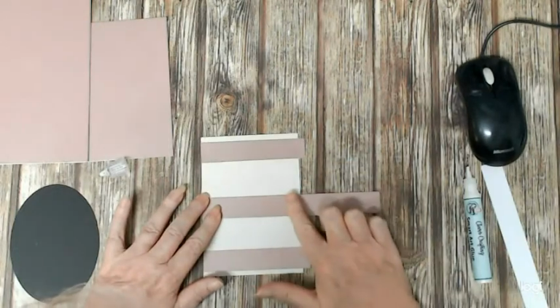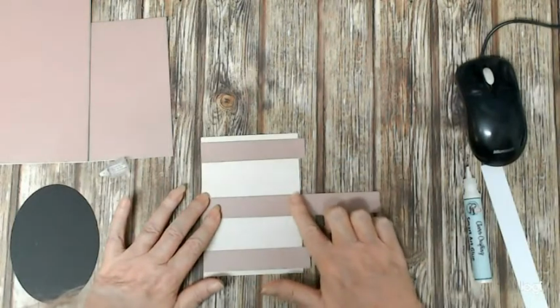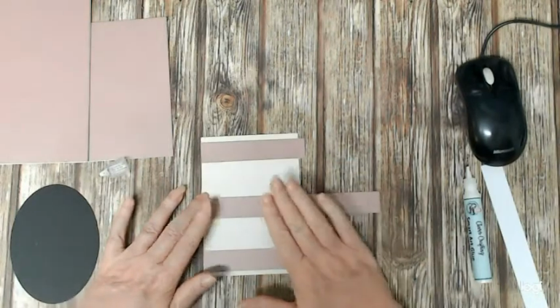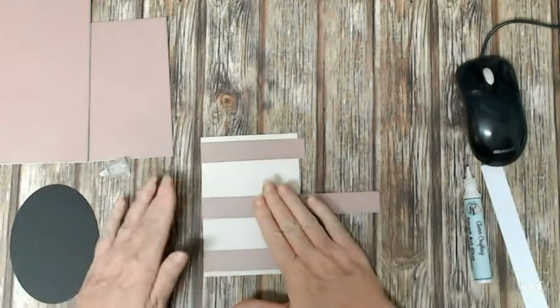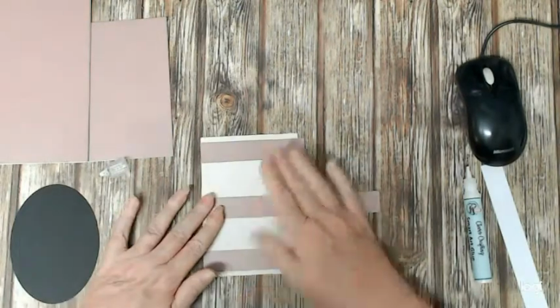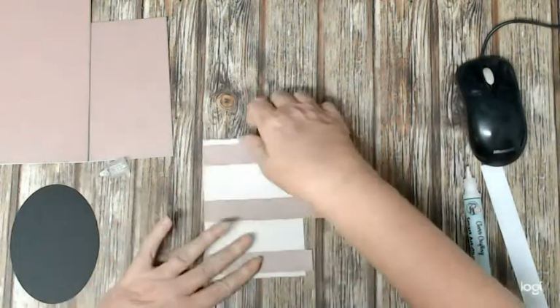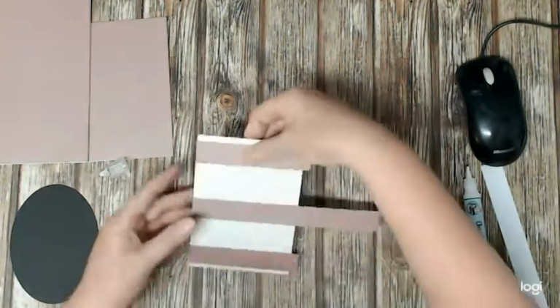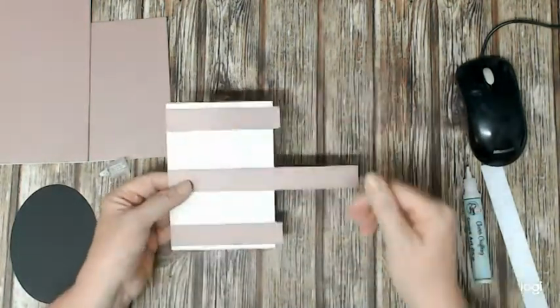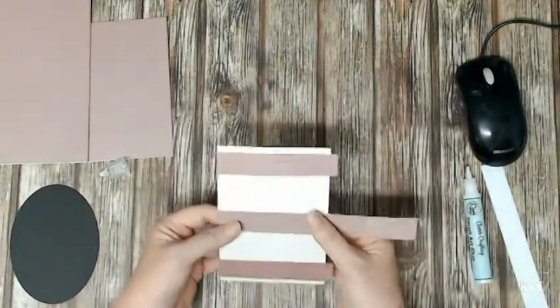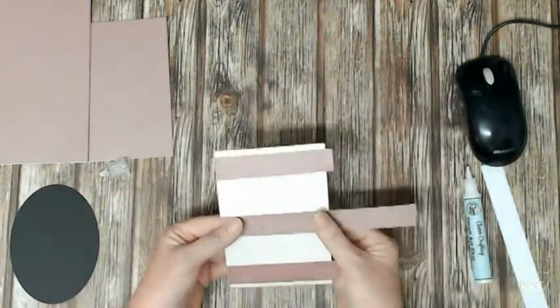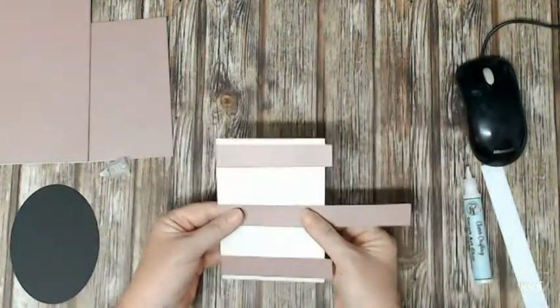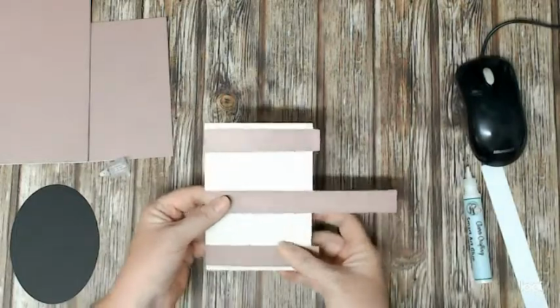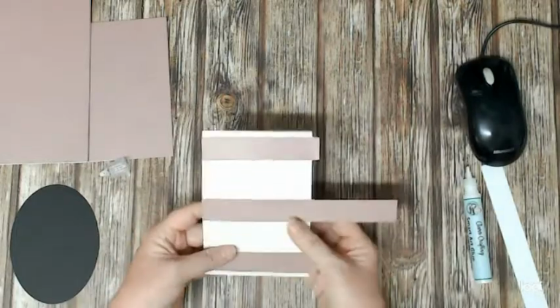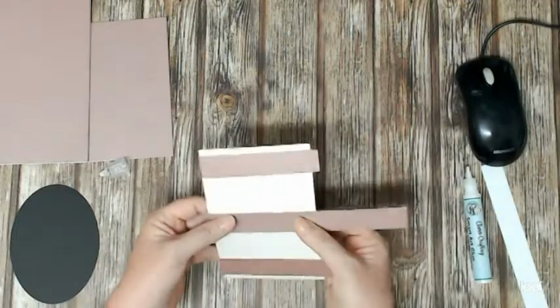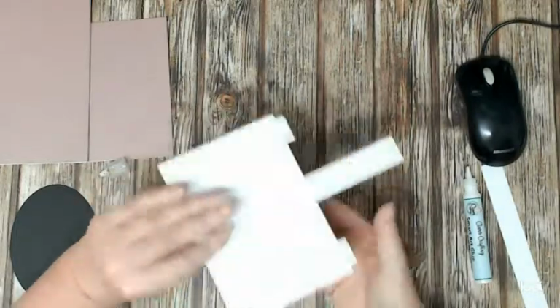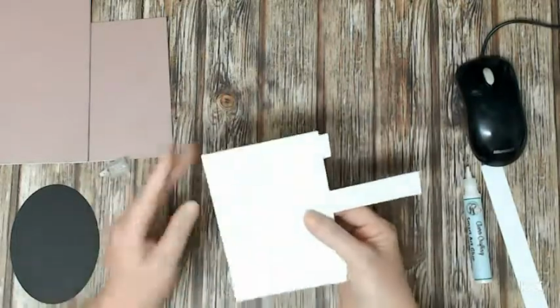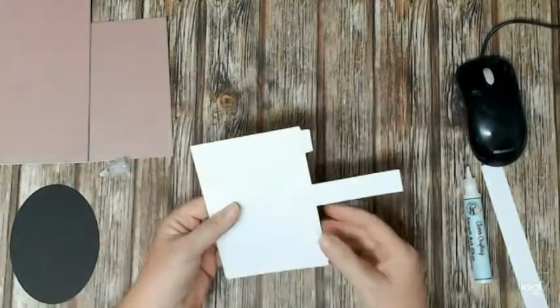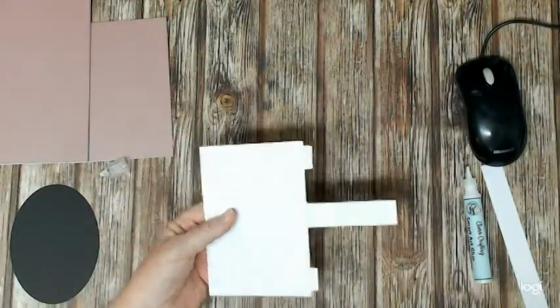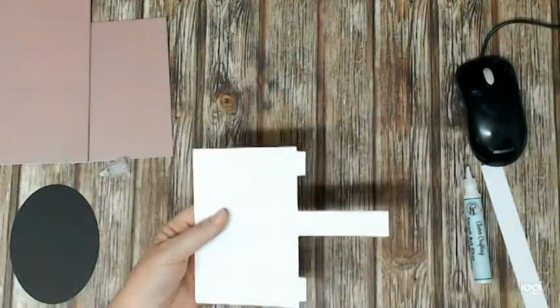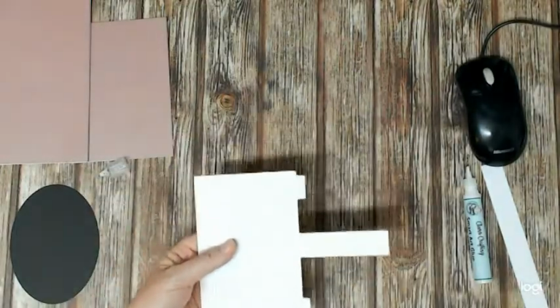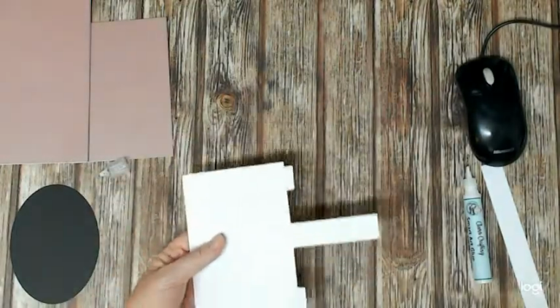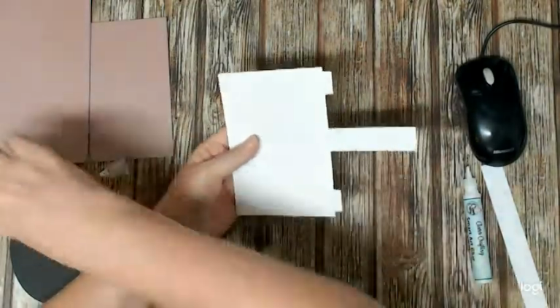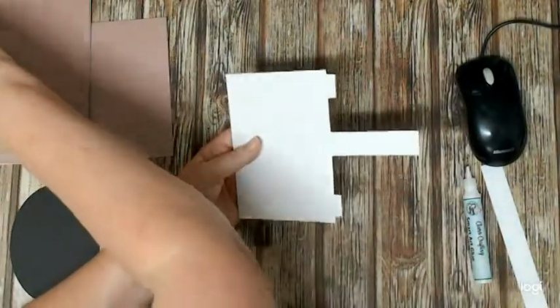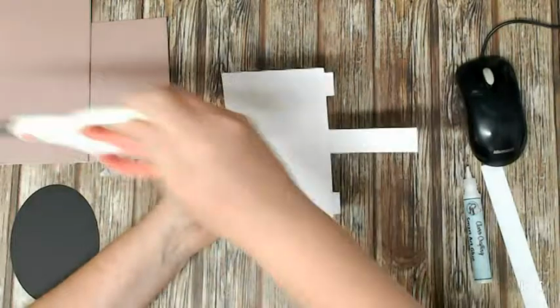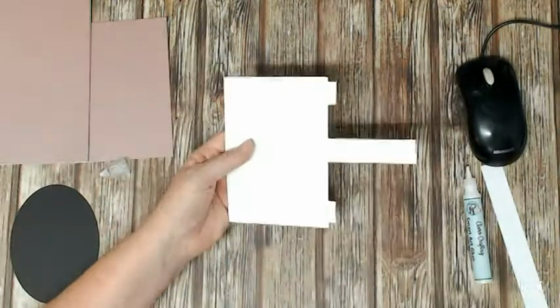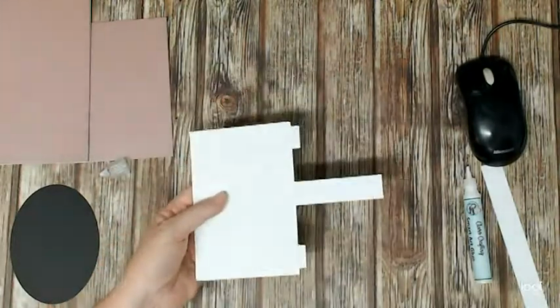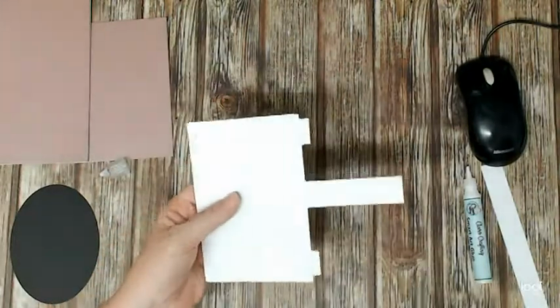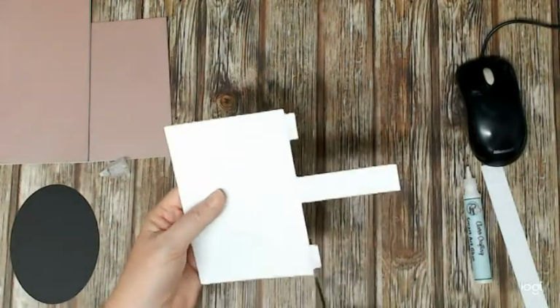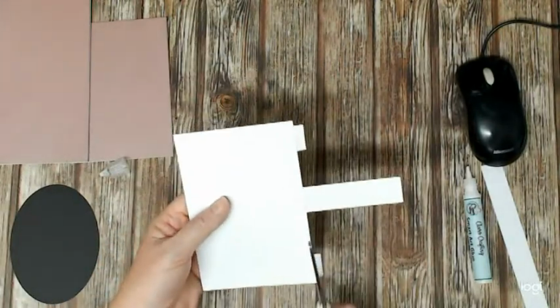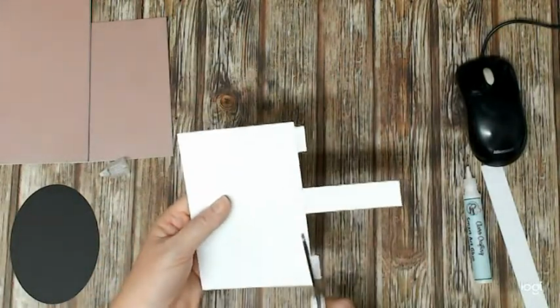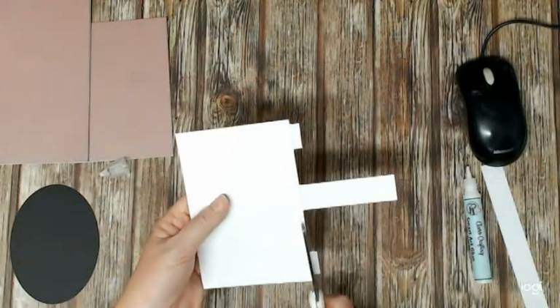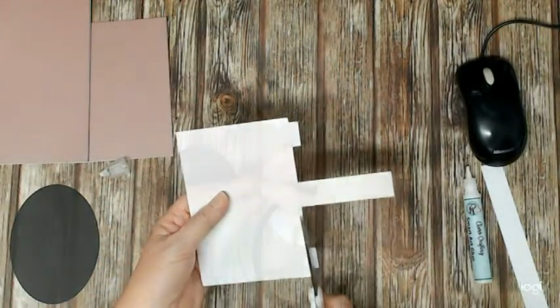The strips aren't actually the same width — the ones at the top and bottom are slightly wider than the one in the middle, not that you can tell. I'm just going to turn this over and trim it off so it's all nice and even.